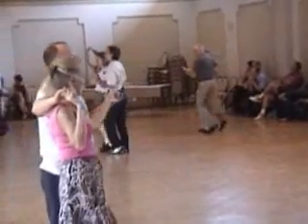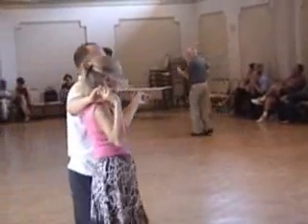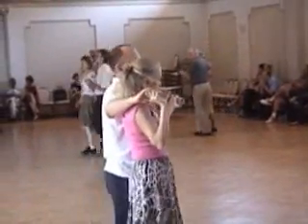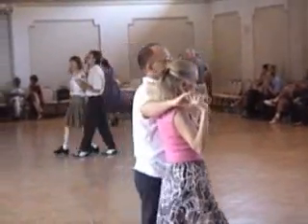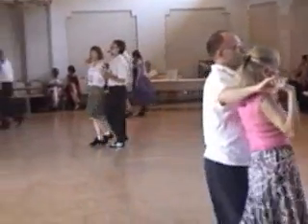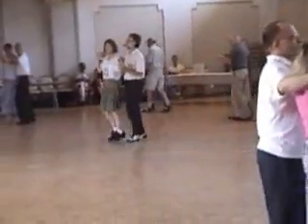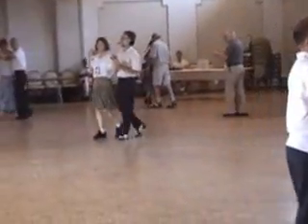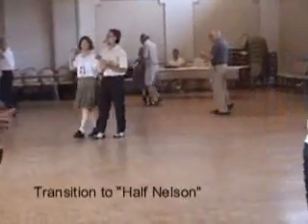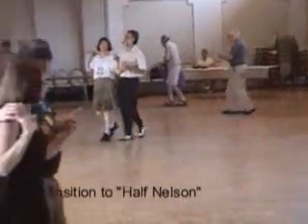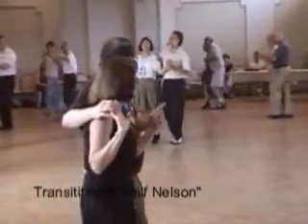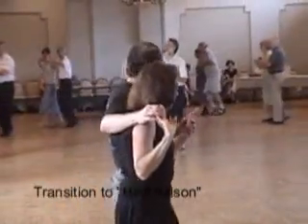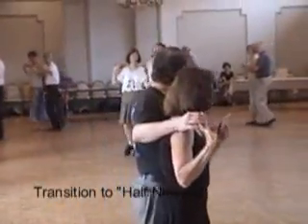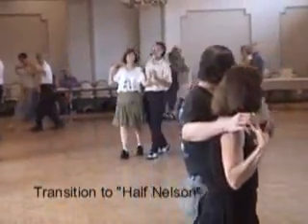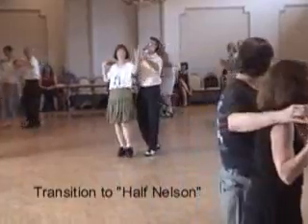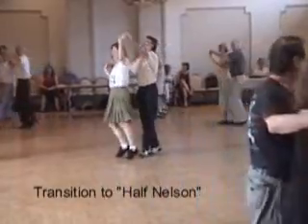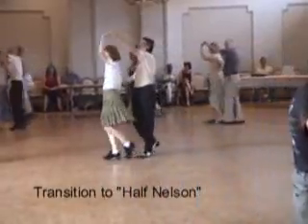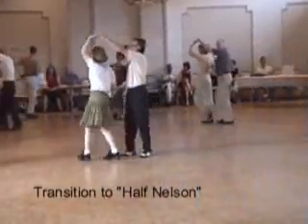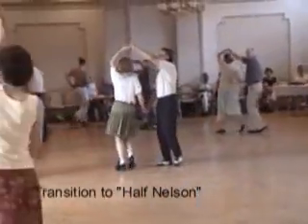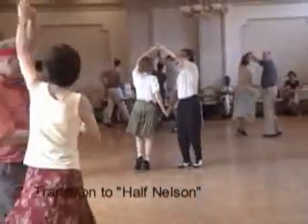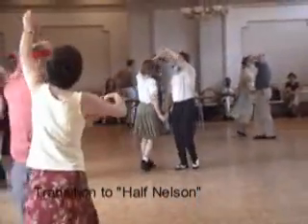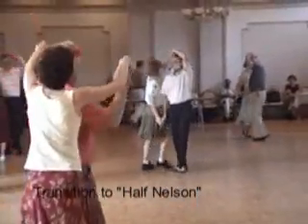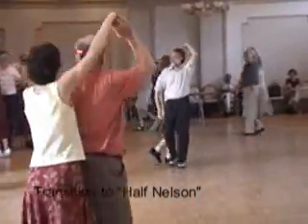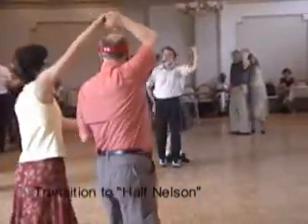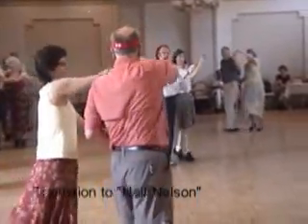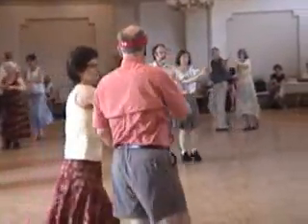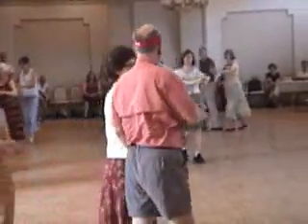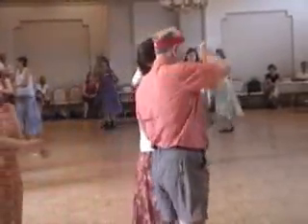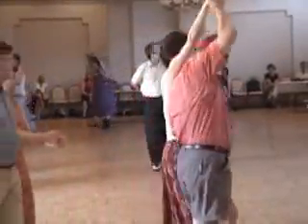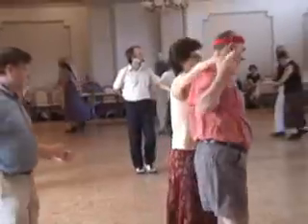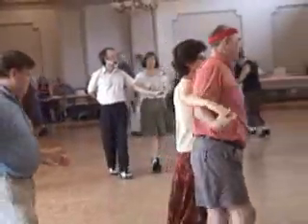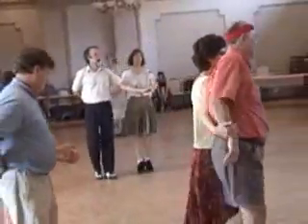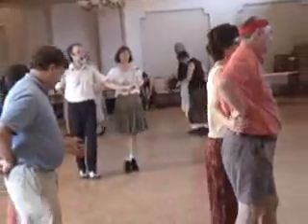The first thing we're going to do is transition into the men's half-nelson. Left hand goes up over the woman's head, then over the man's head, right arm stays down. So the men end up in half-nelson position.